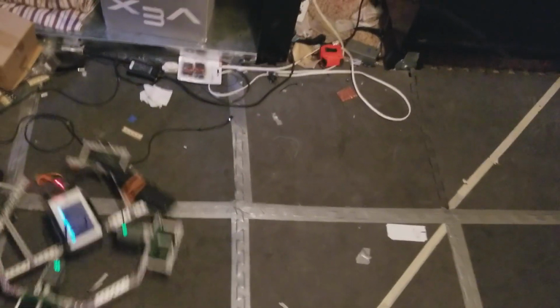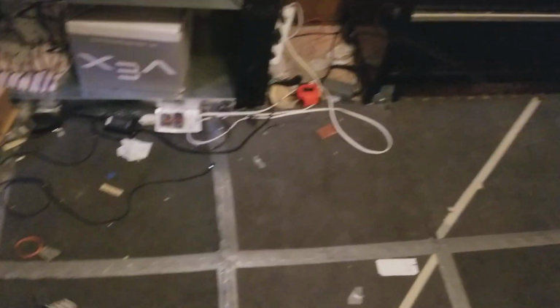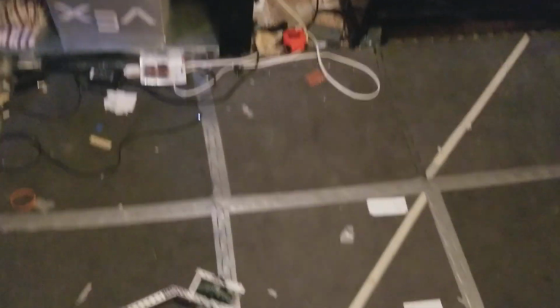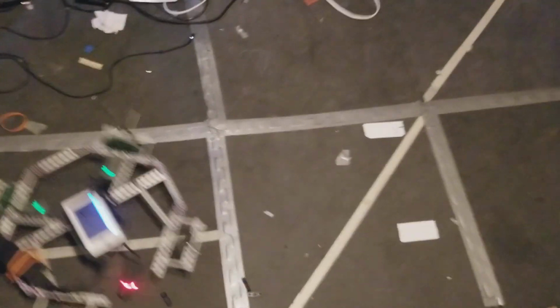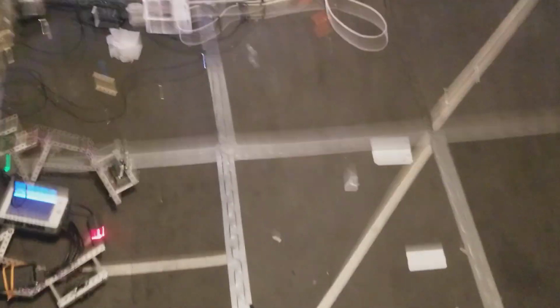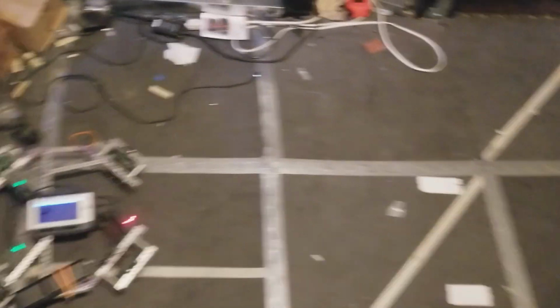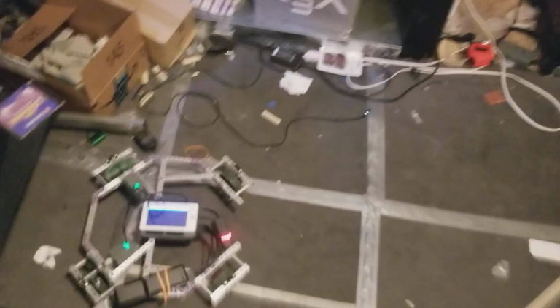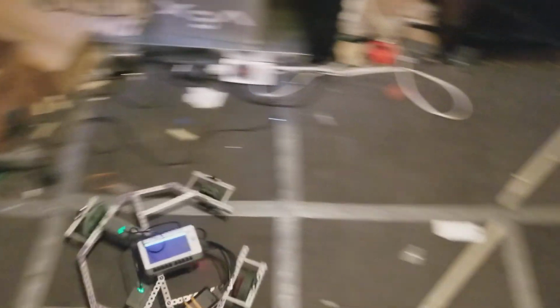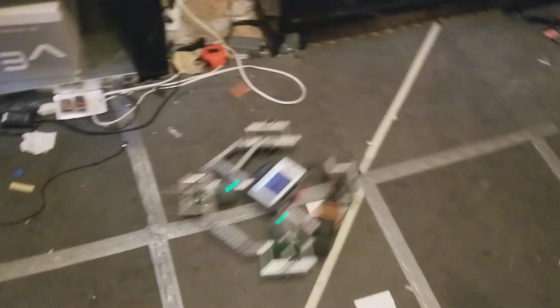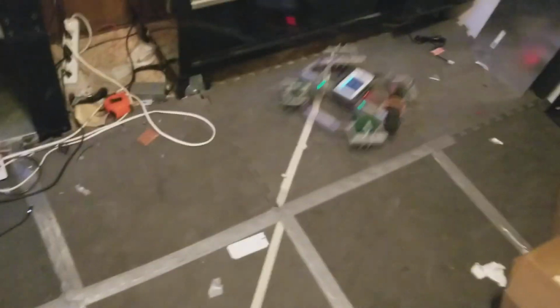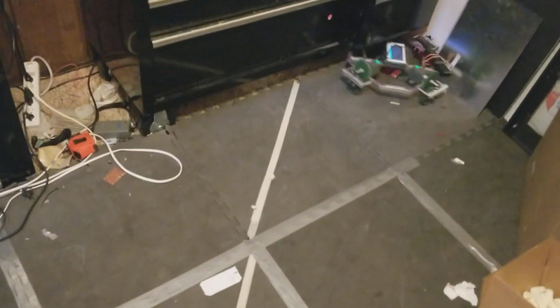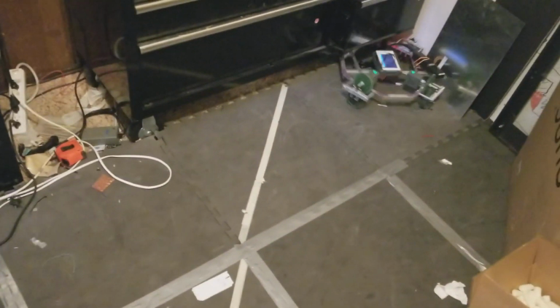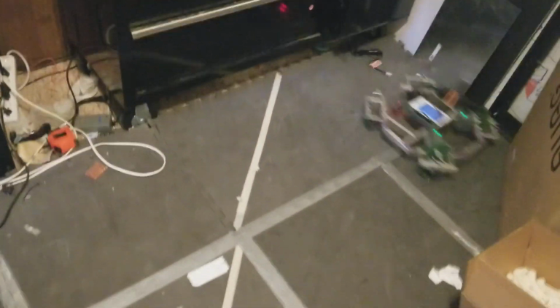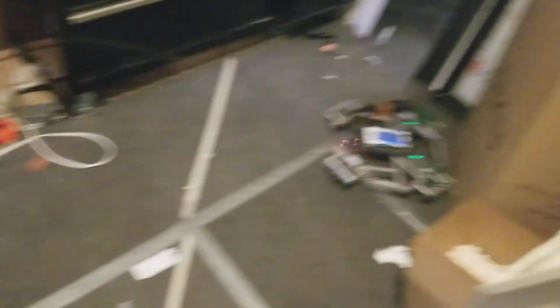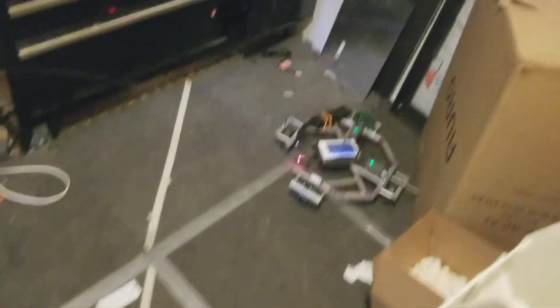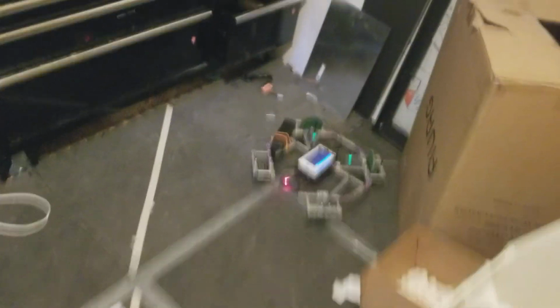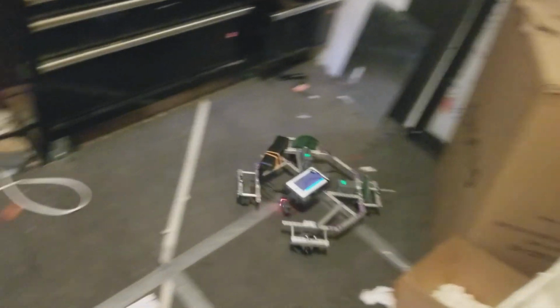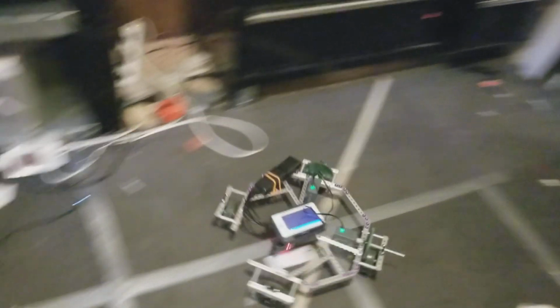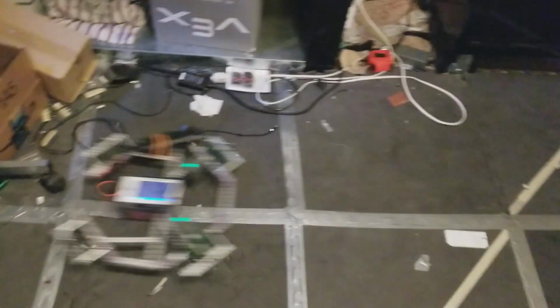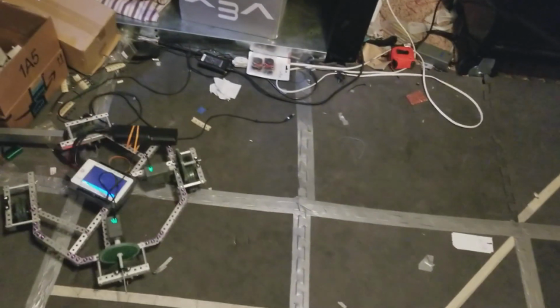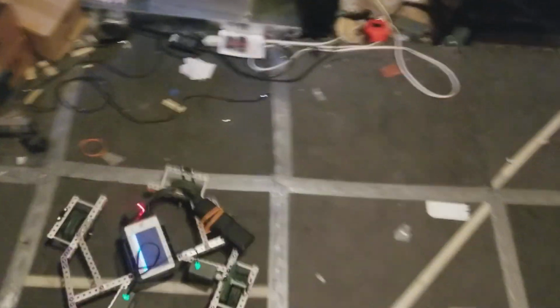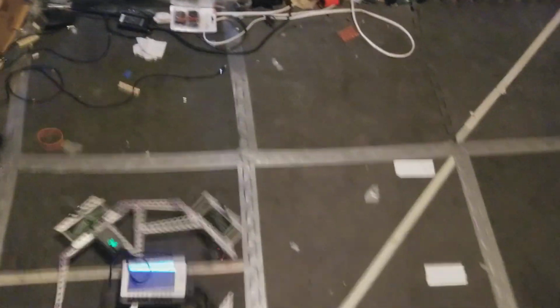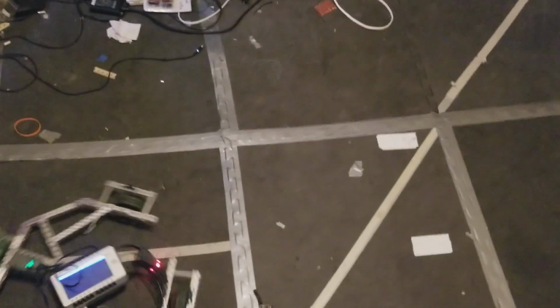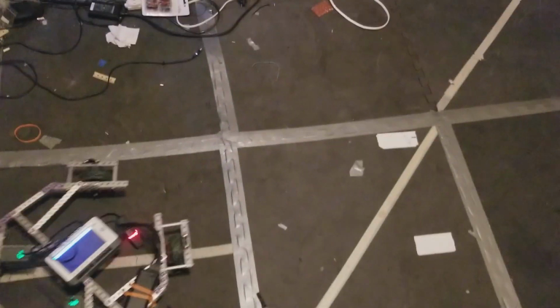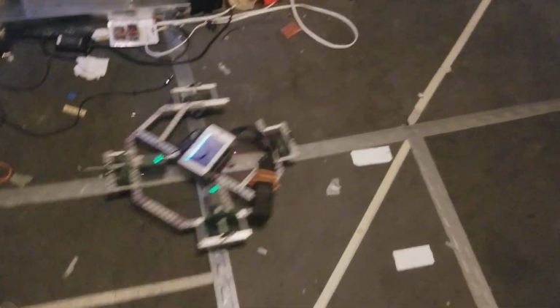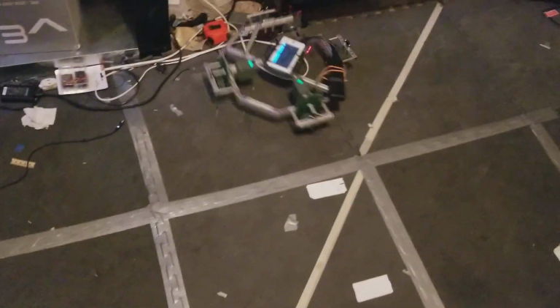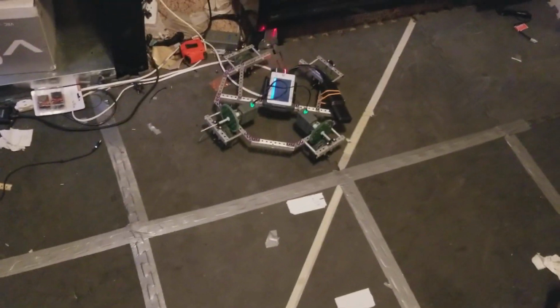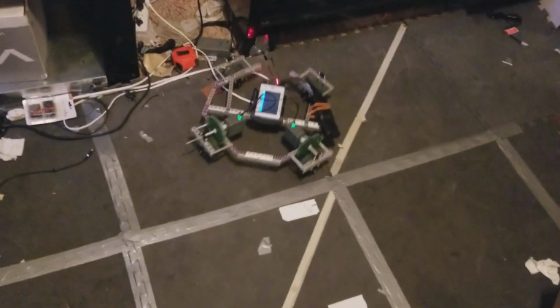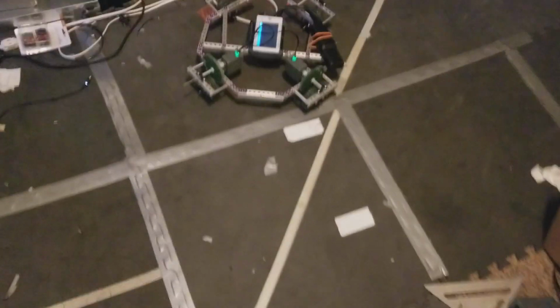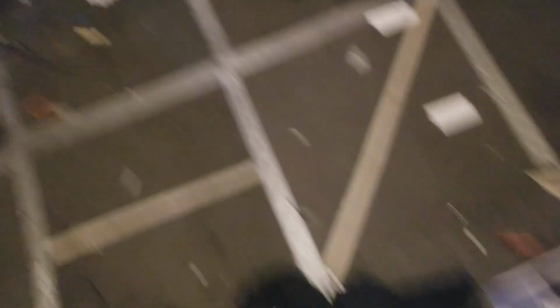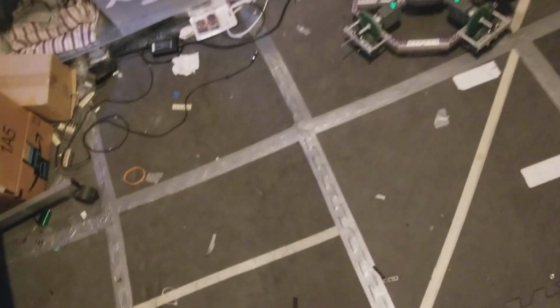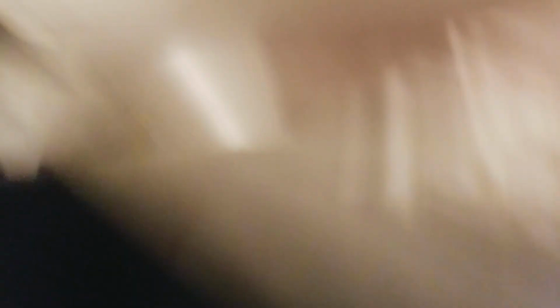As you can see, it doesn't control very well because of the lack of motors, but it can go pretty fast. That's about it. It's awesome.